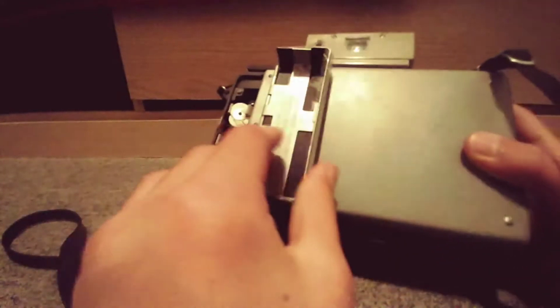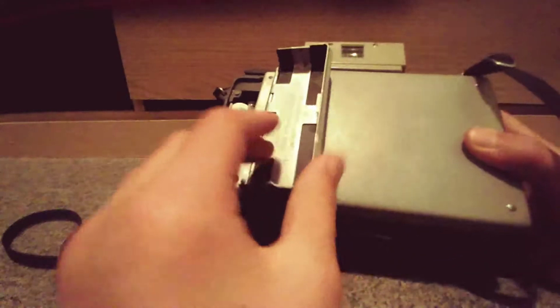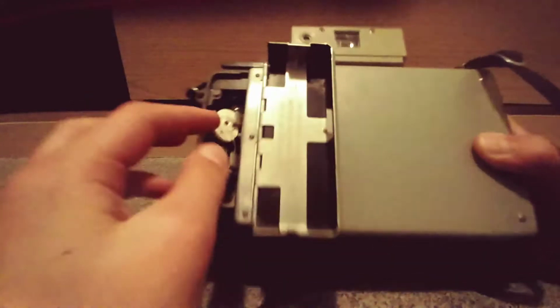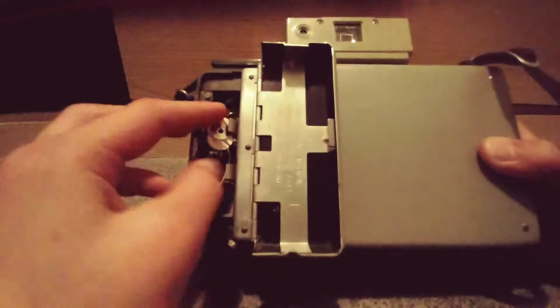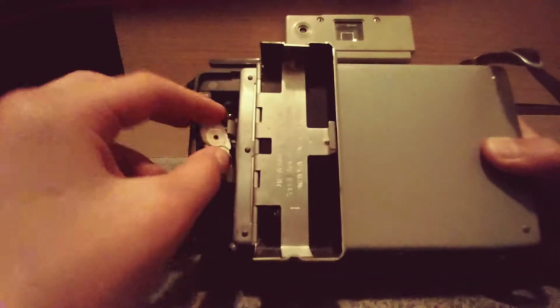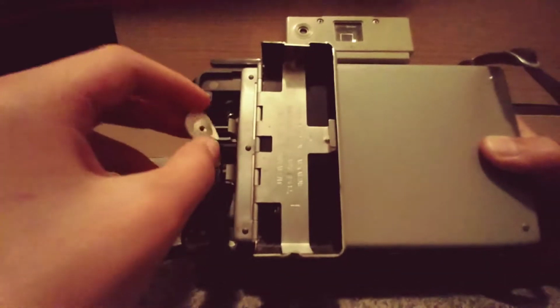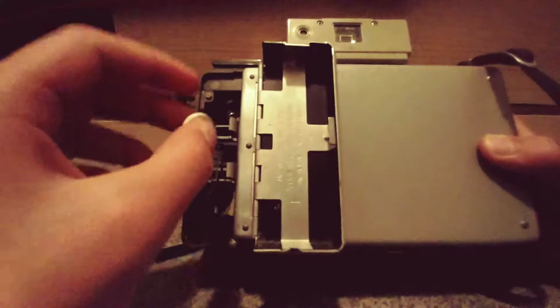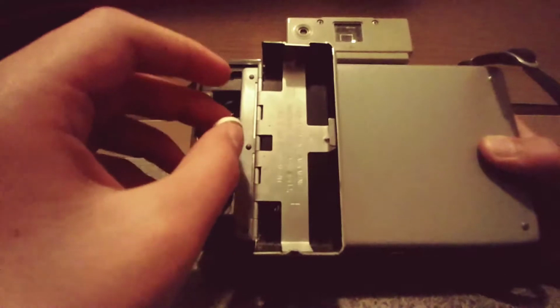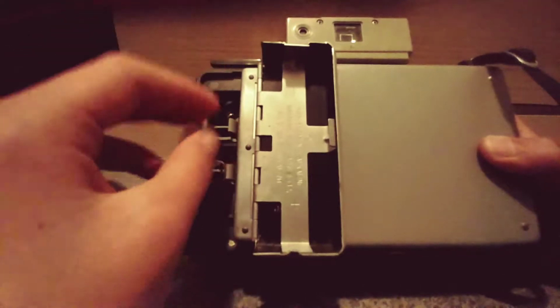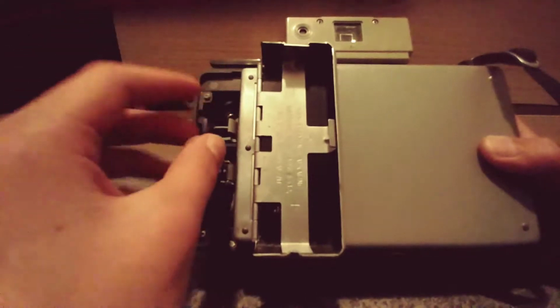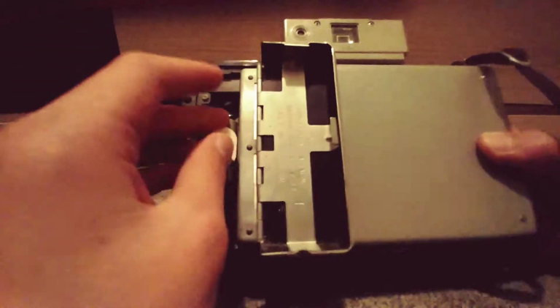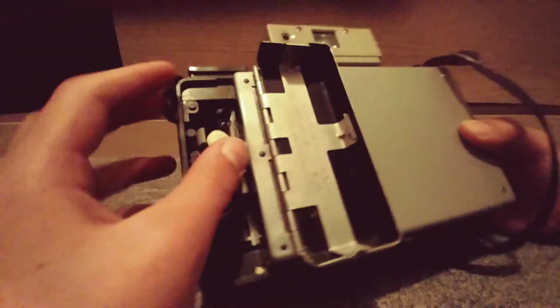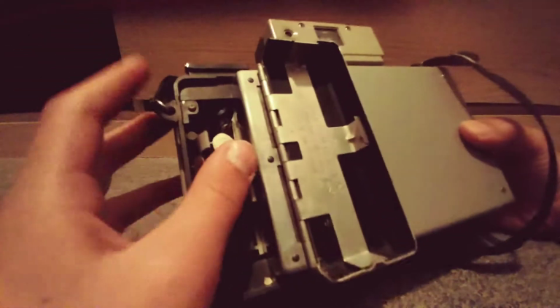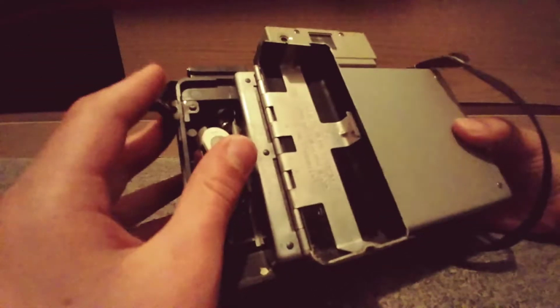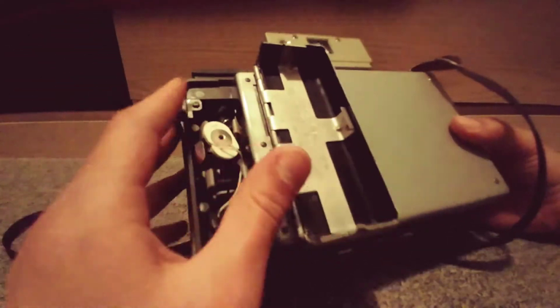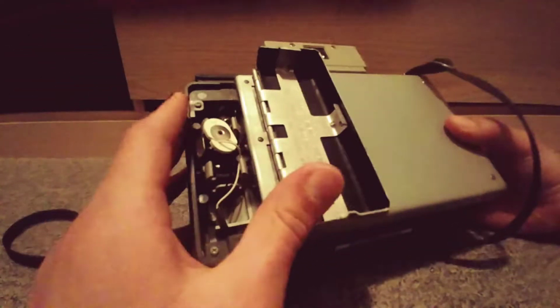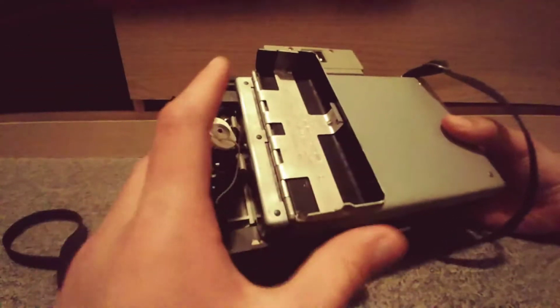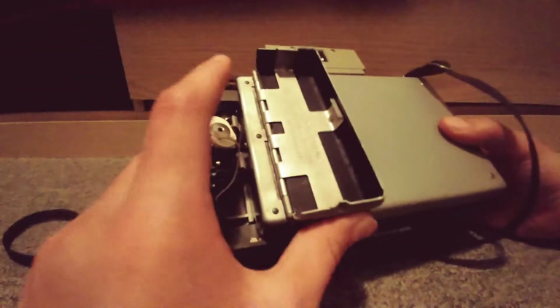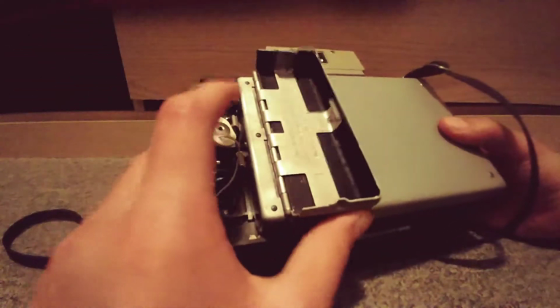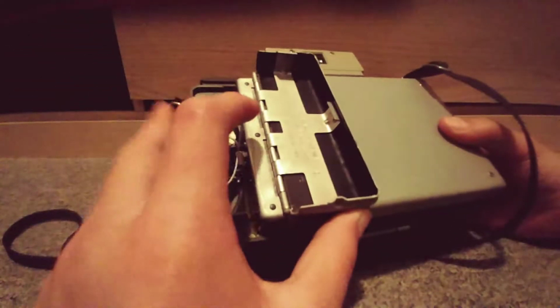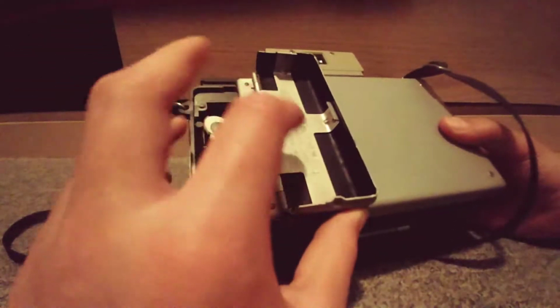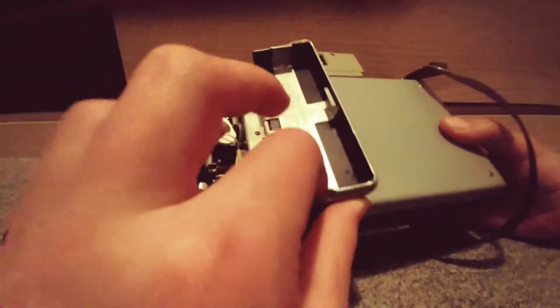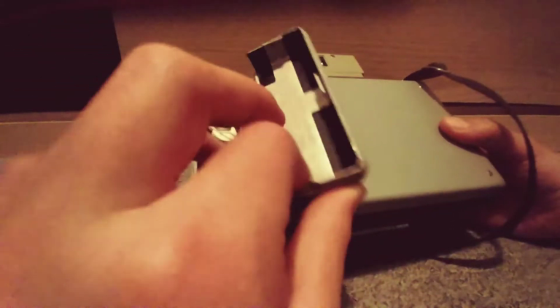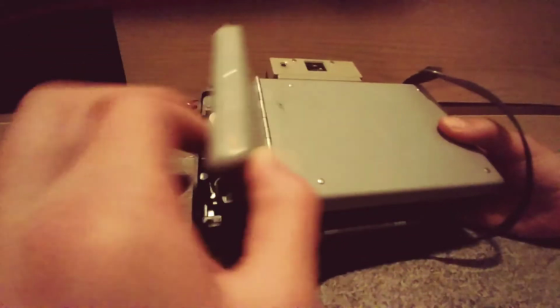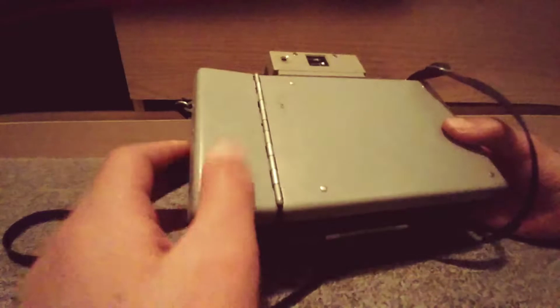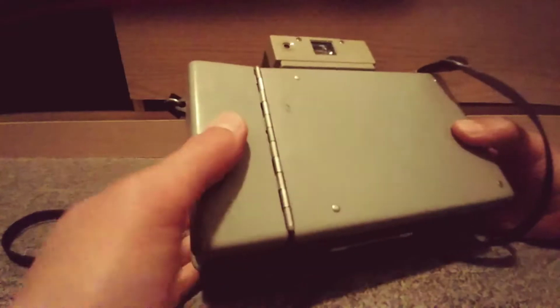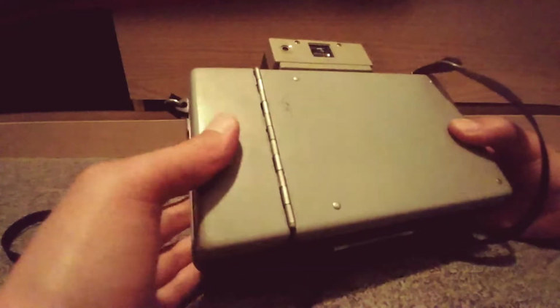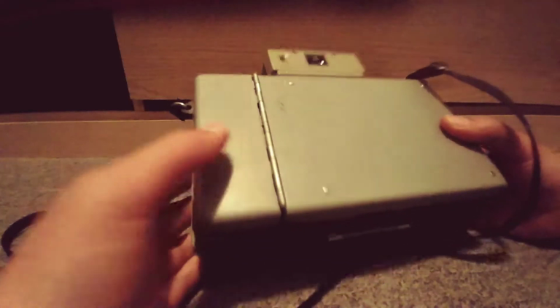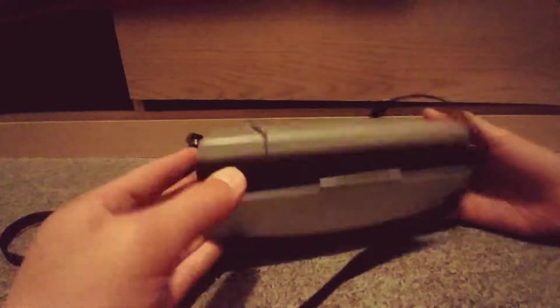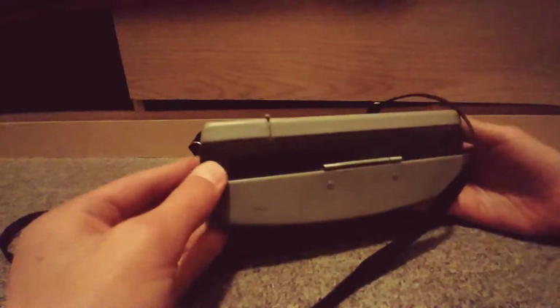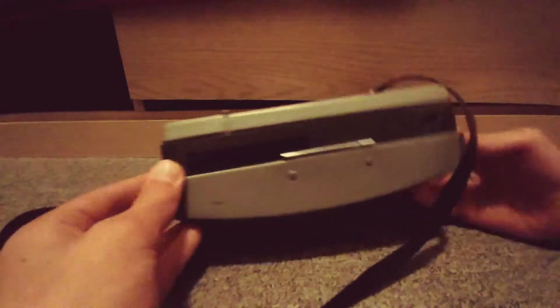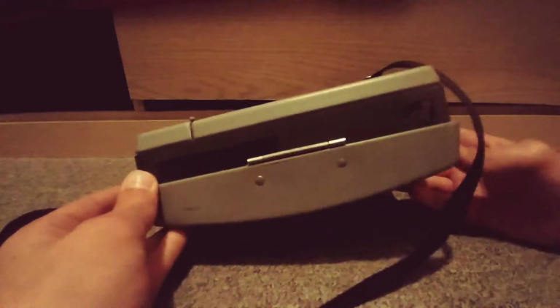It opens up and it requires a 3 volt battery — 3 volt or equivalent.